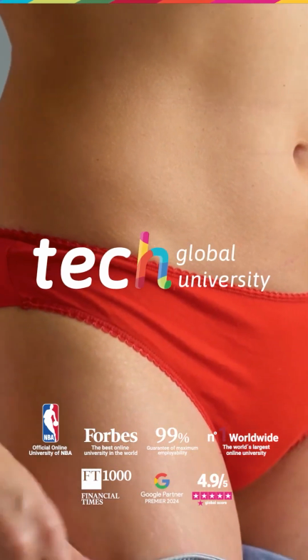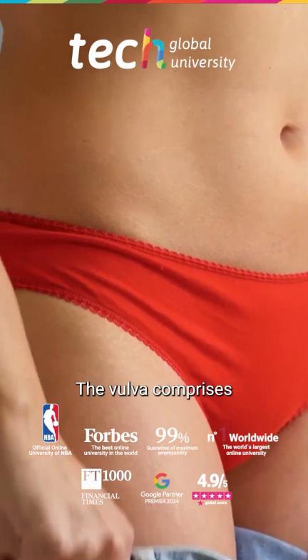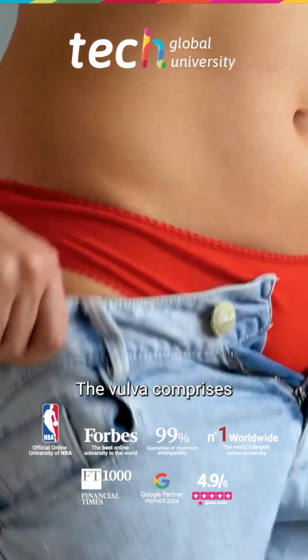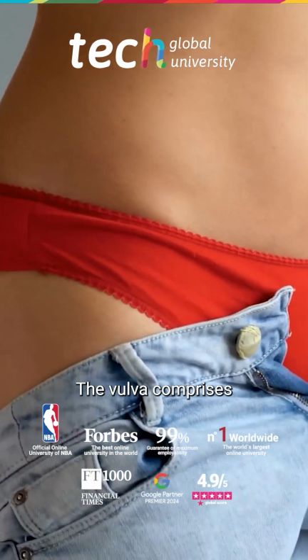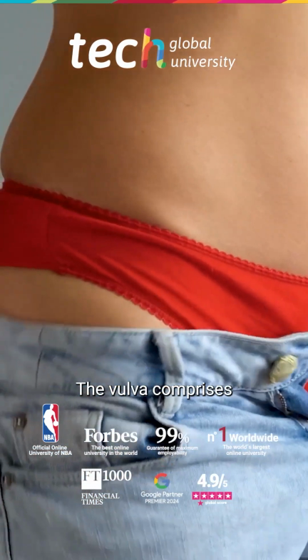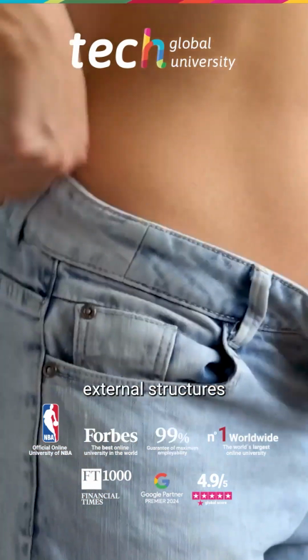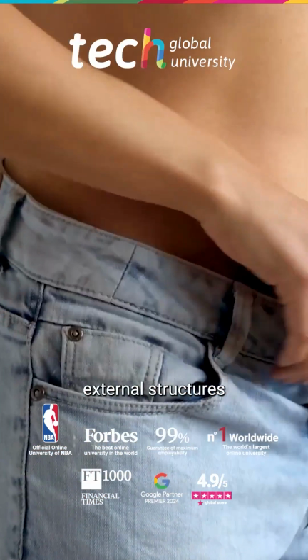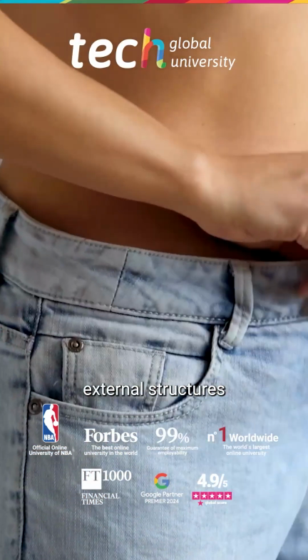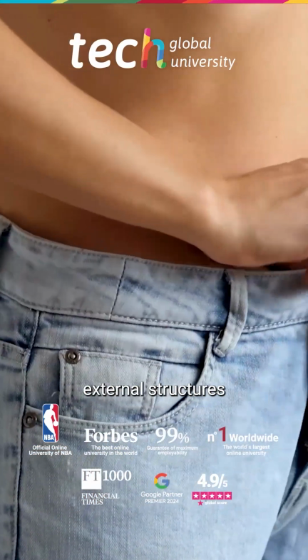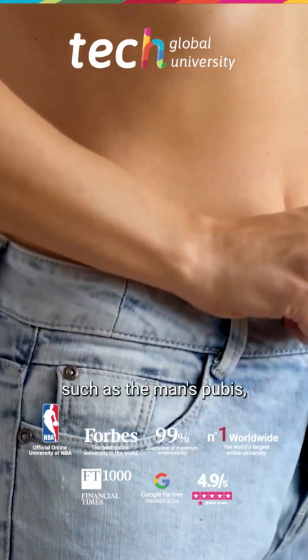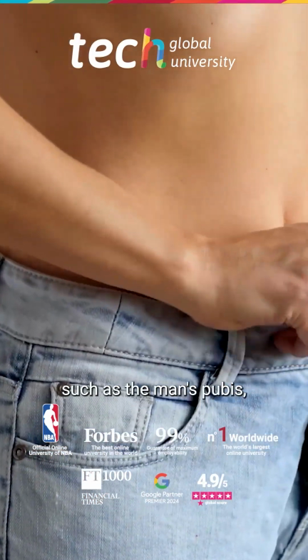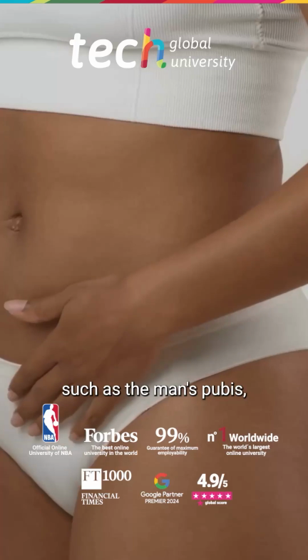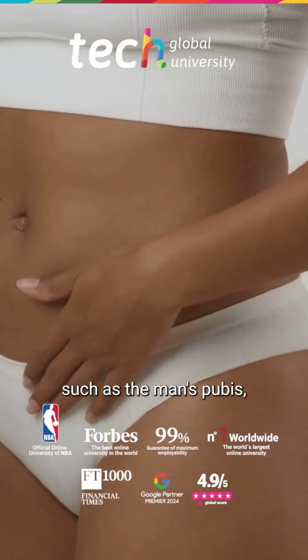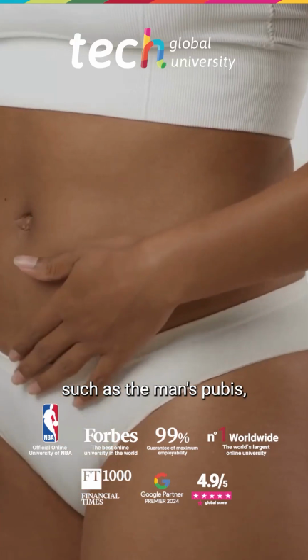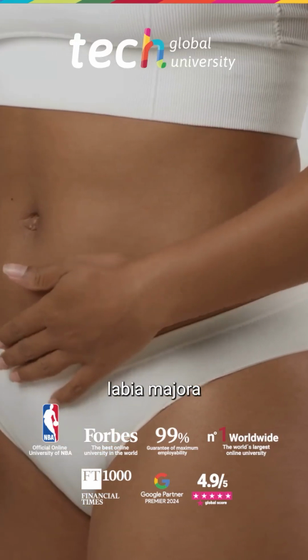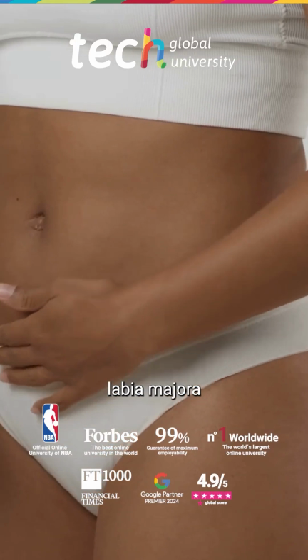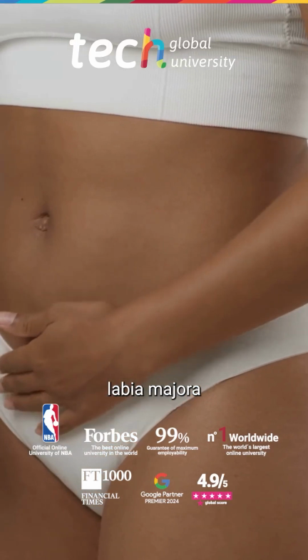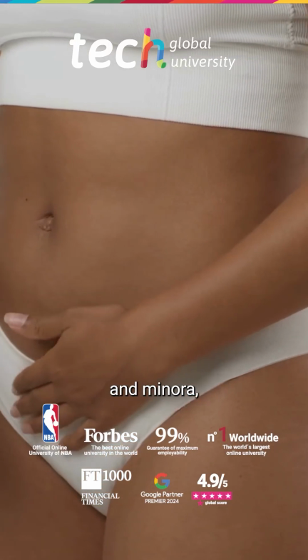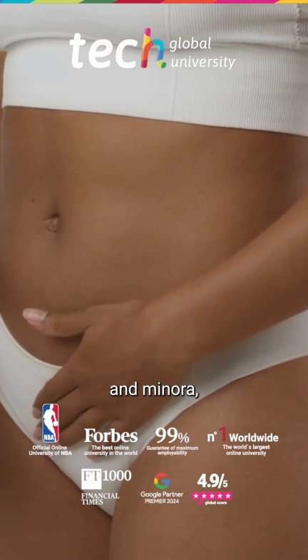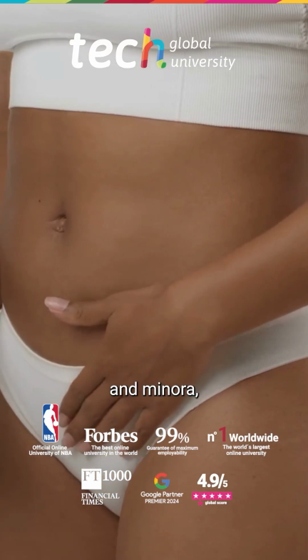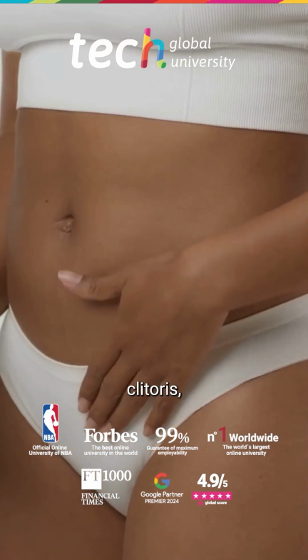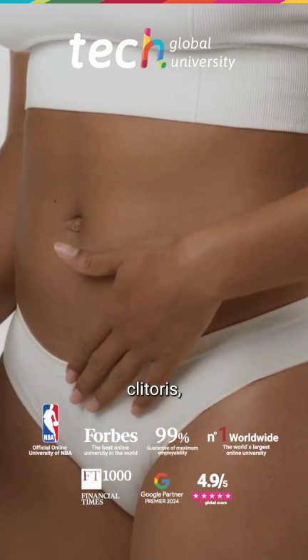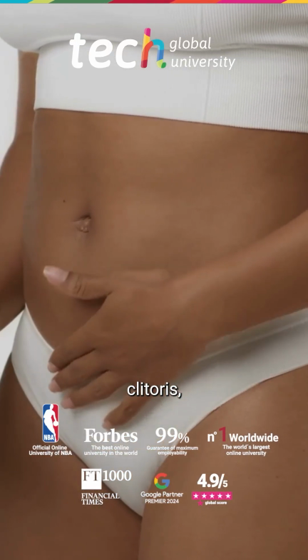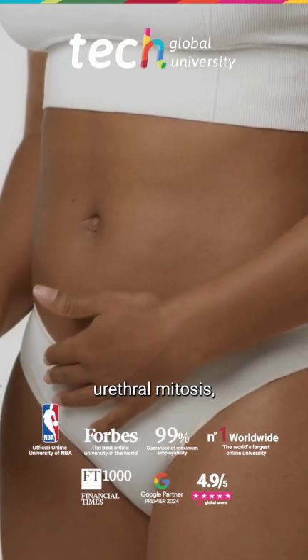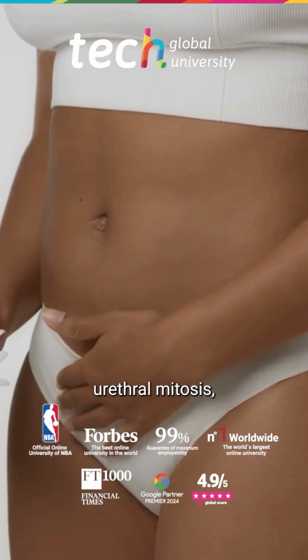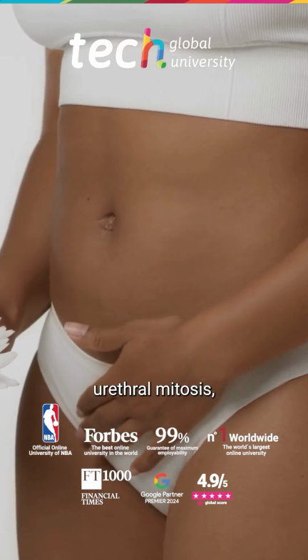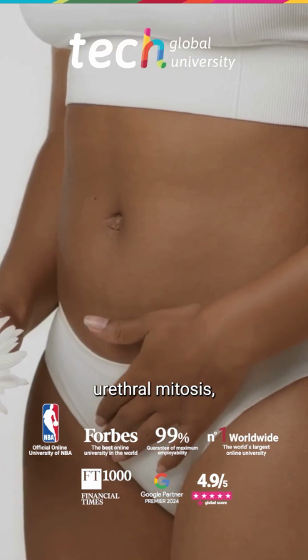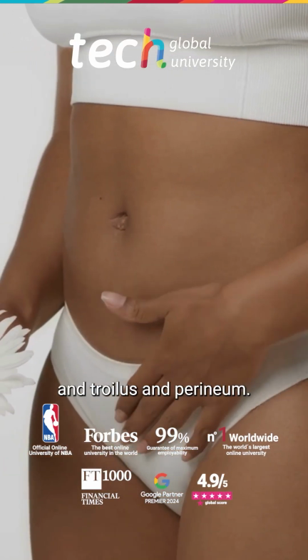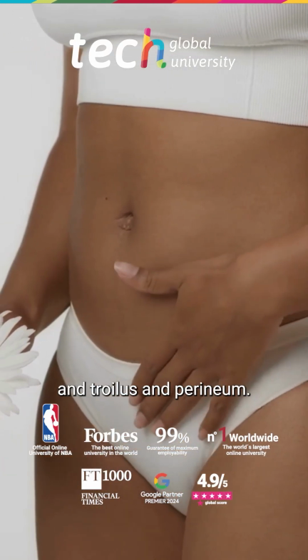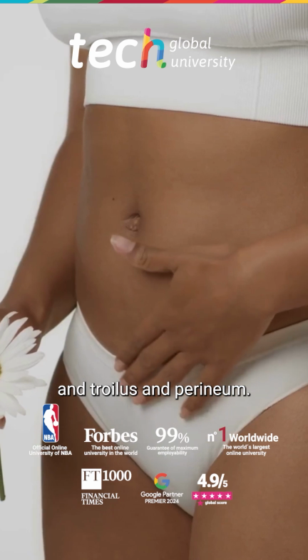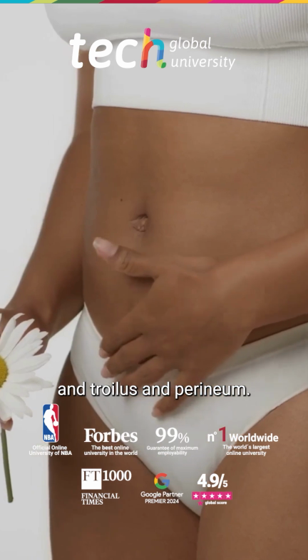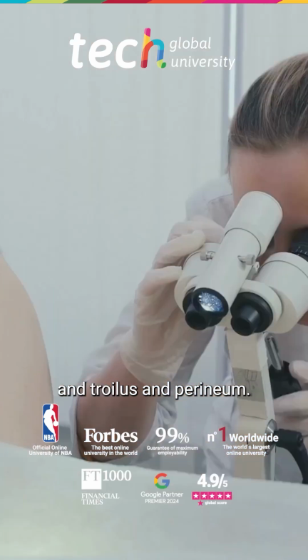The vulva comprises external structures such as the mons pubis, labia majora and minora, clitoris, urethral meatus, introitus, and perineum.